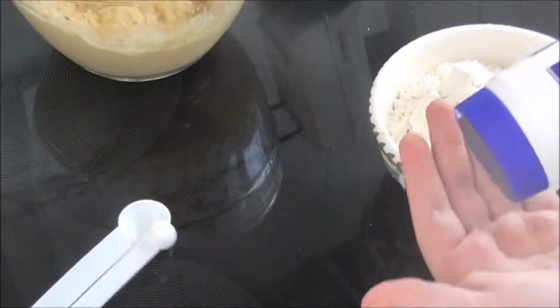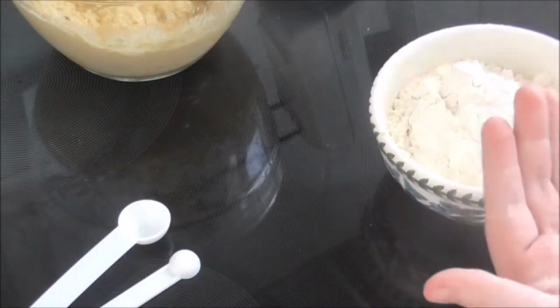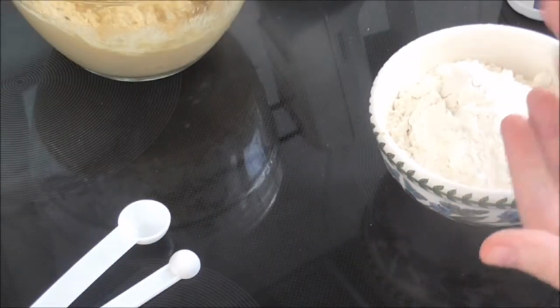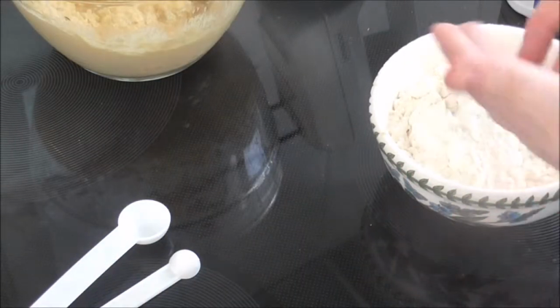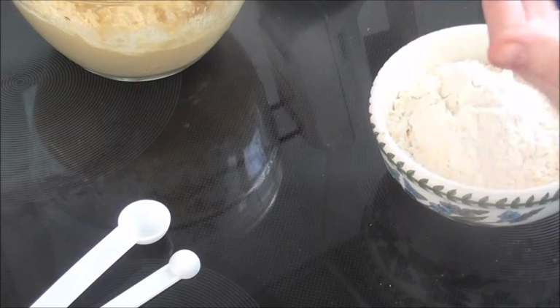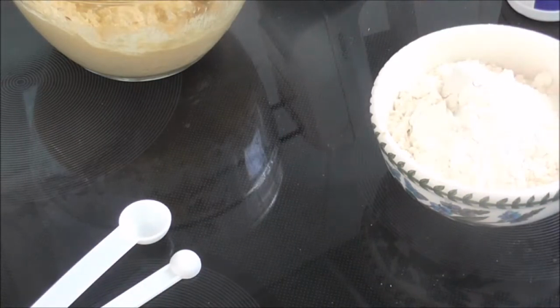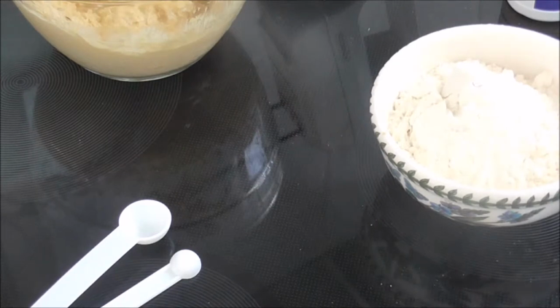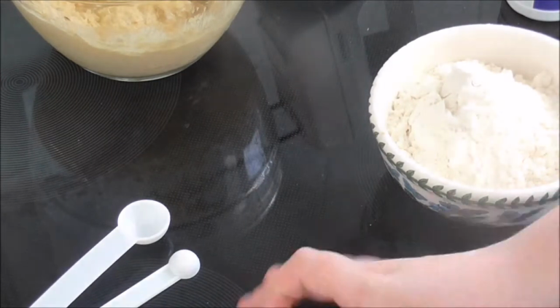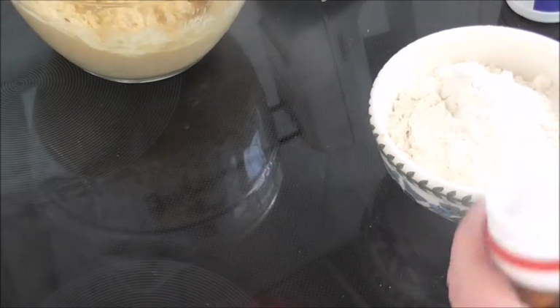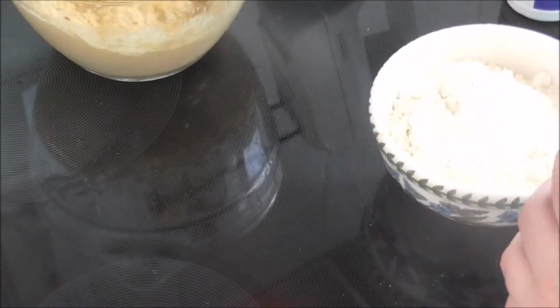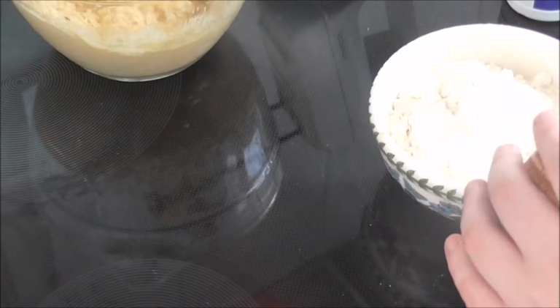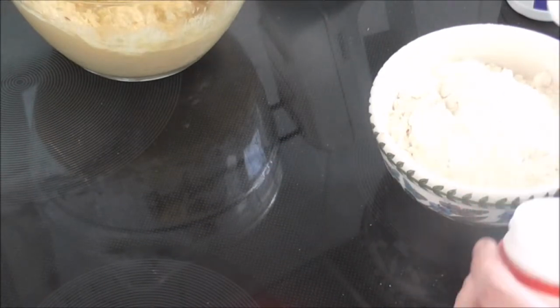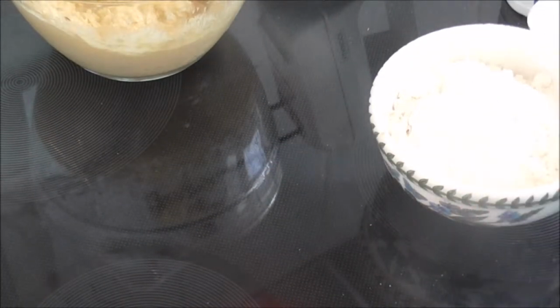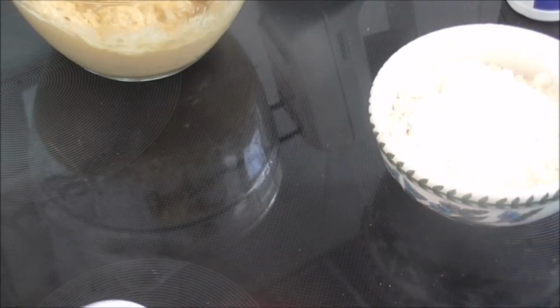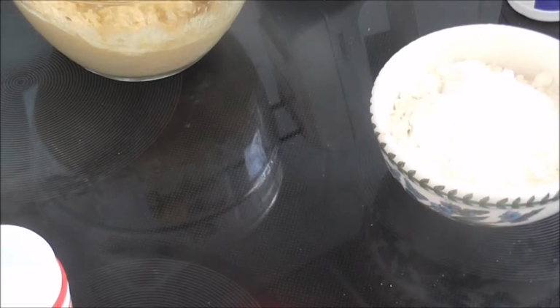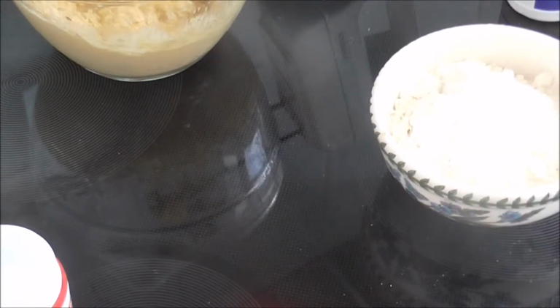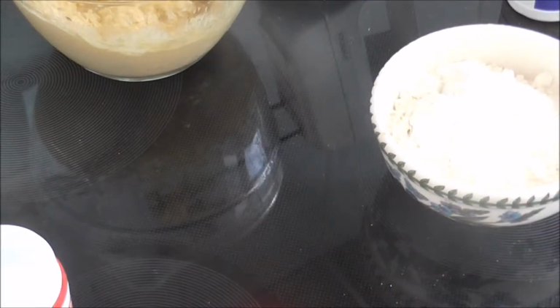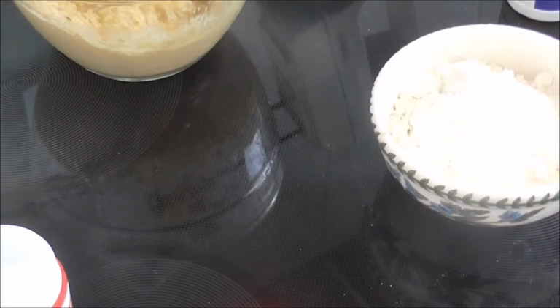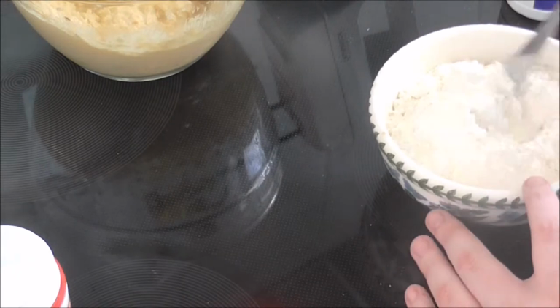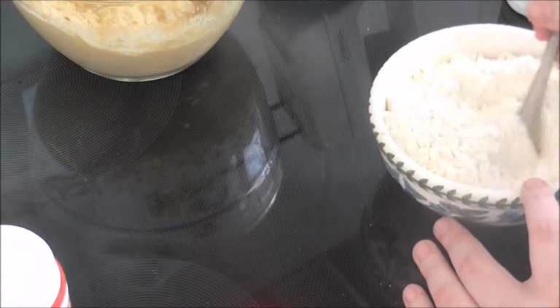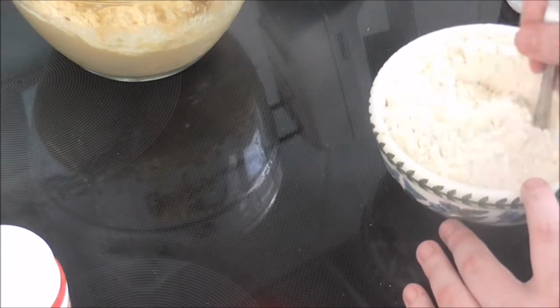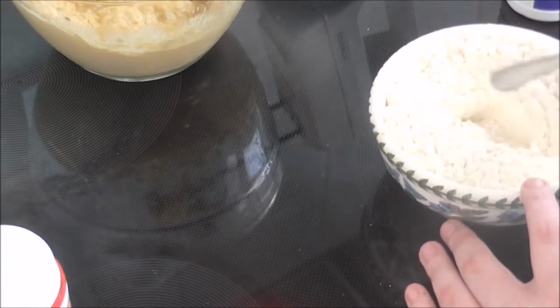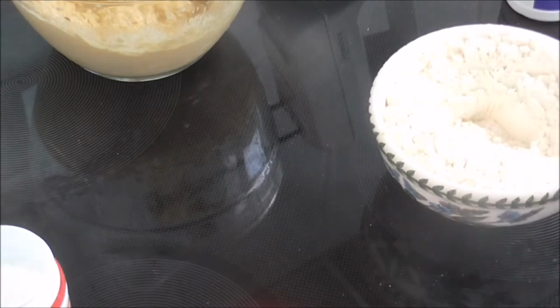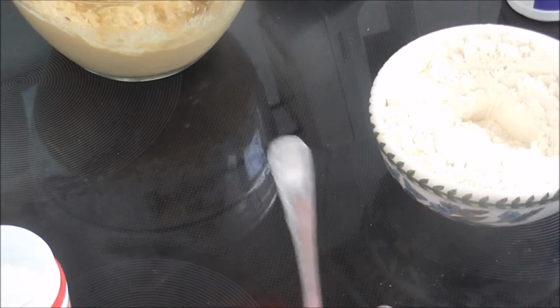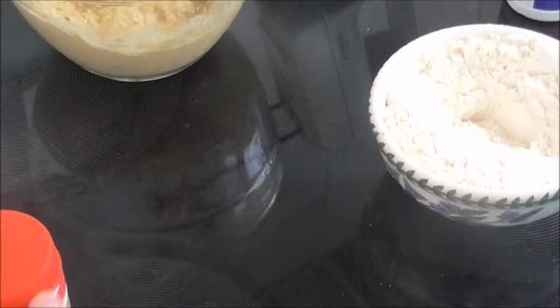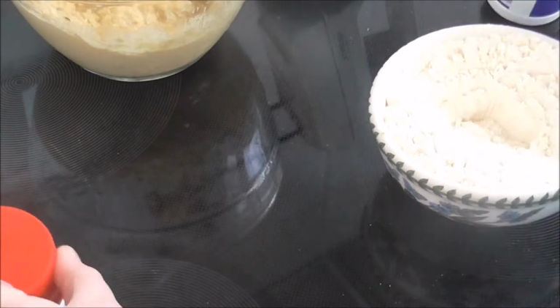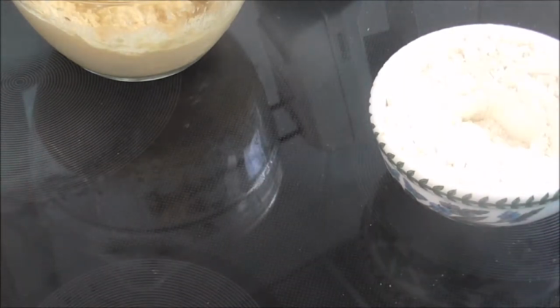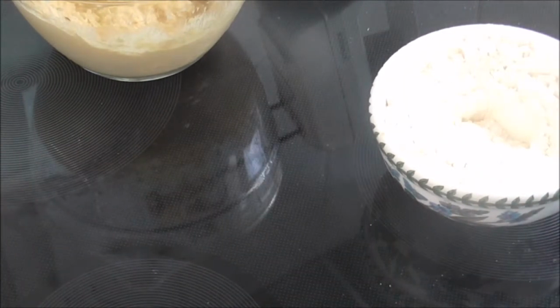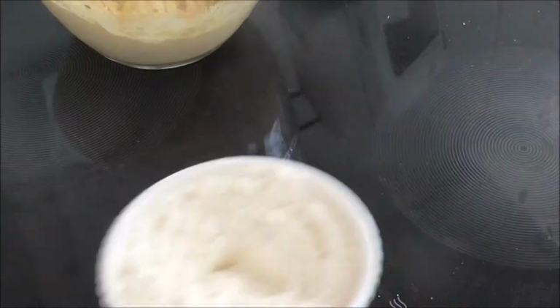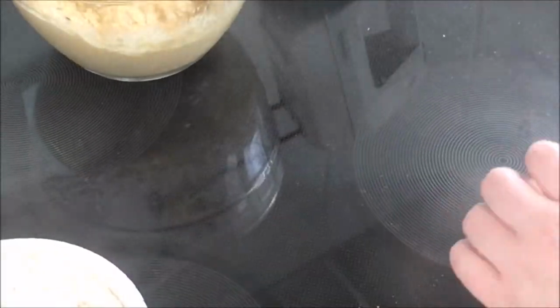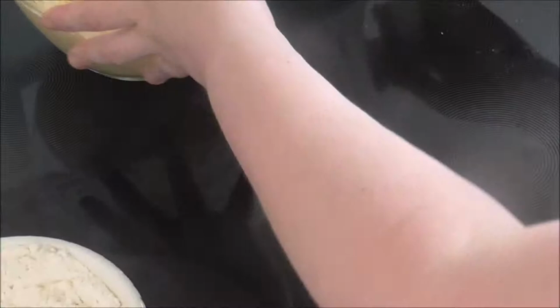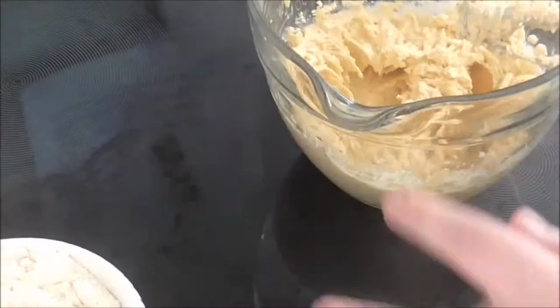Next I added one eighth of a teaspoon of salt to three and three quarters cups of flour, along with two teaspoons of baking powder. I then mixed this into all the wet ingredients.